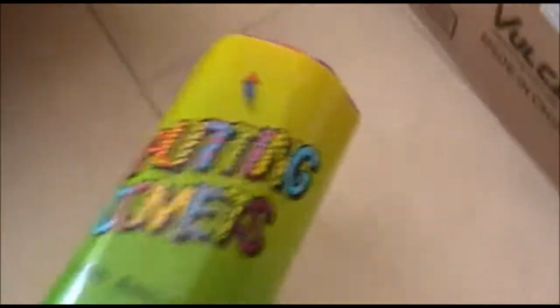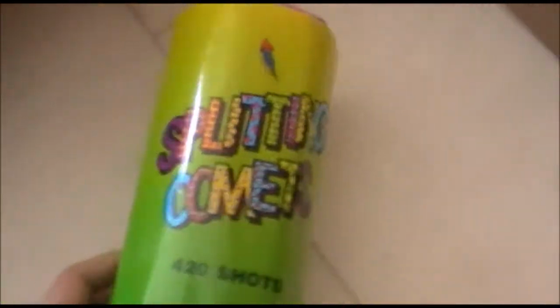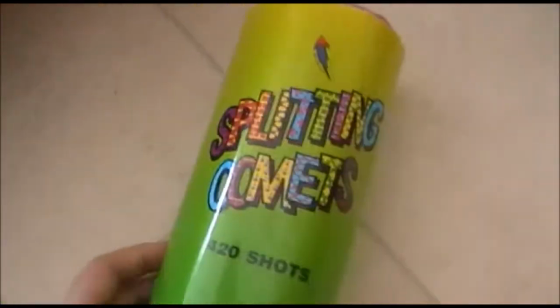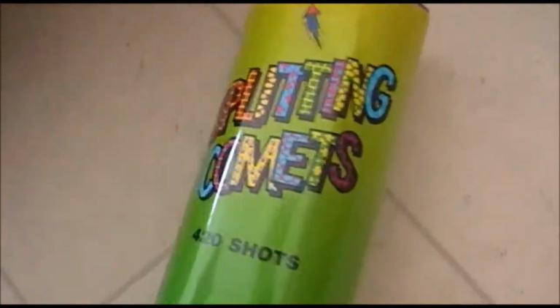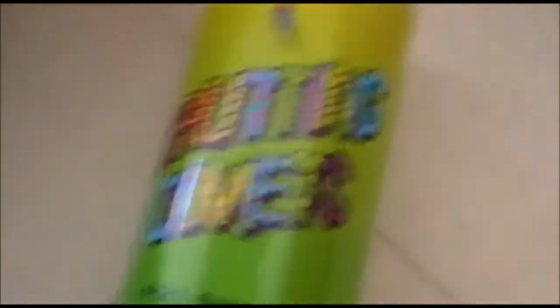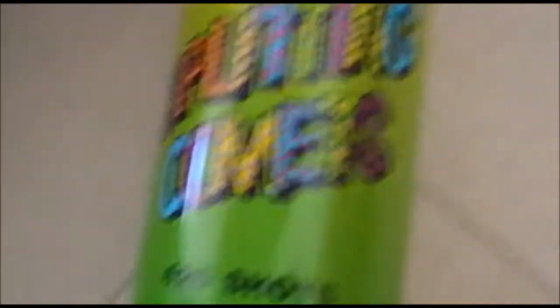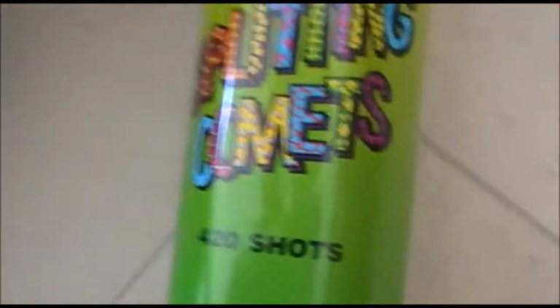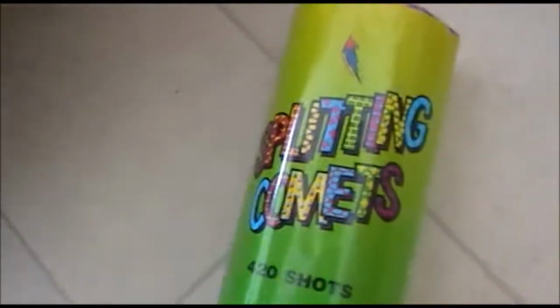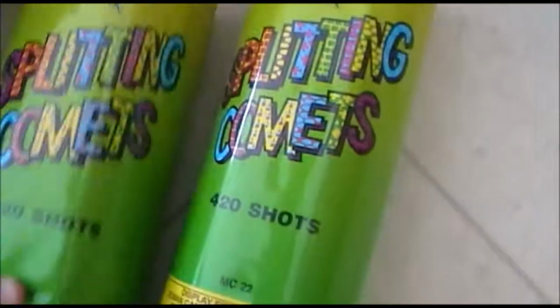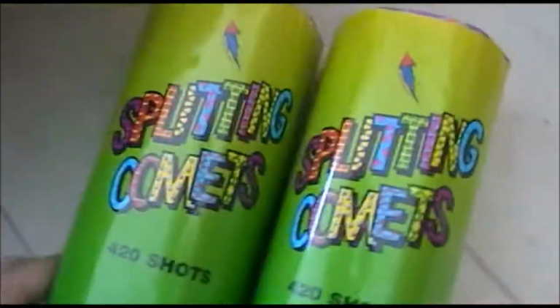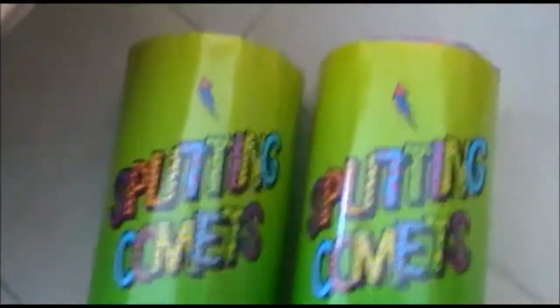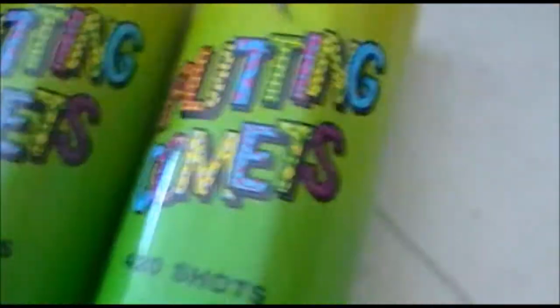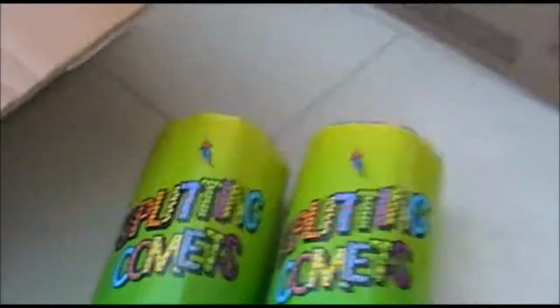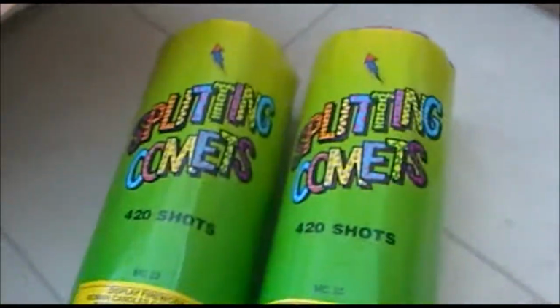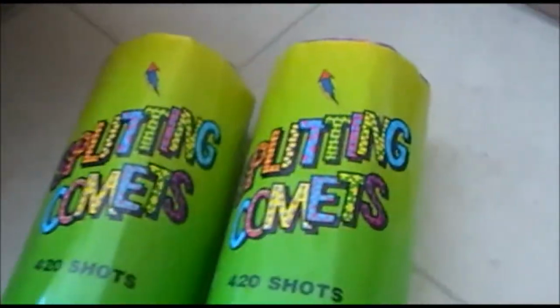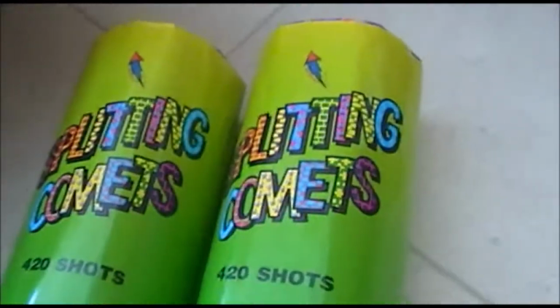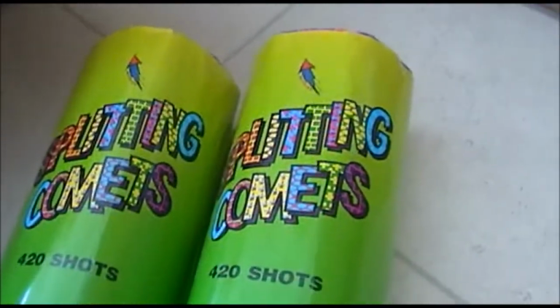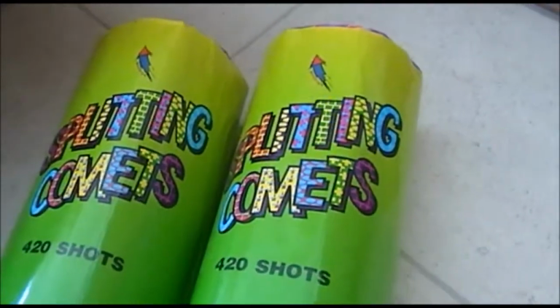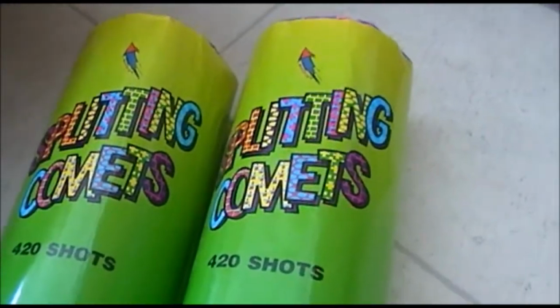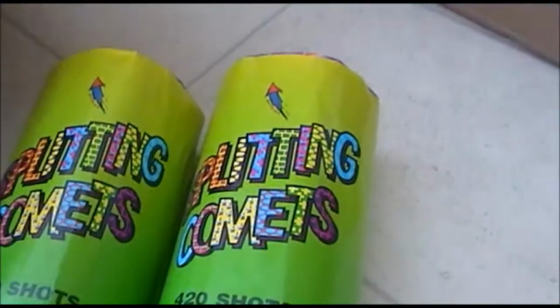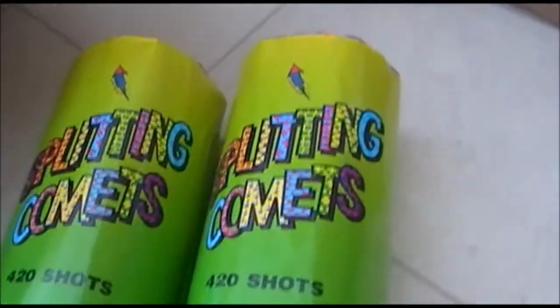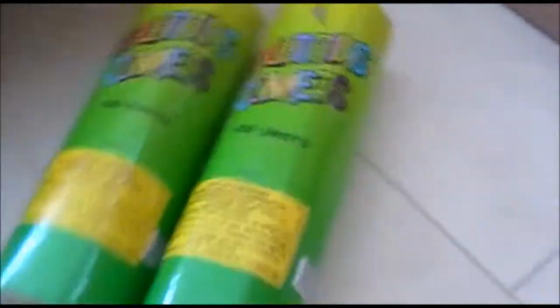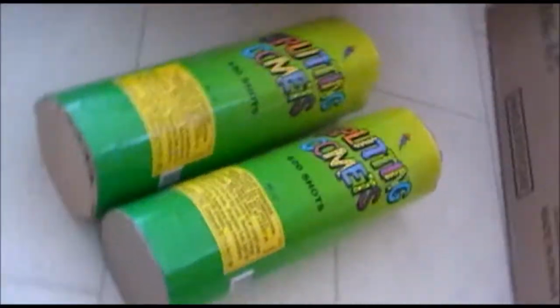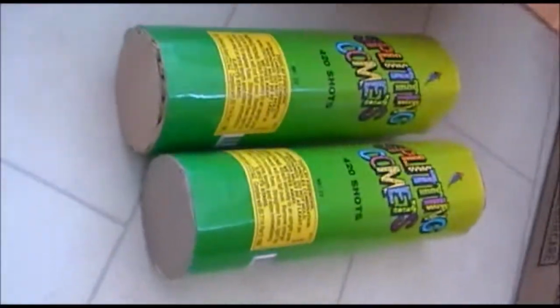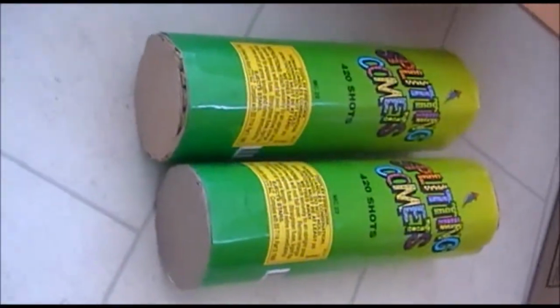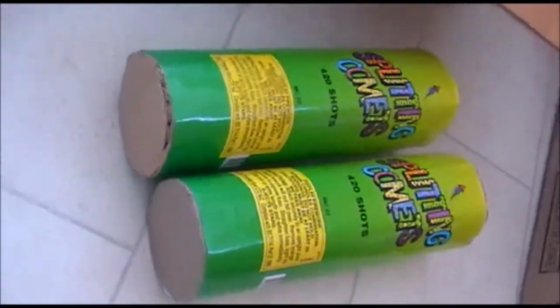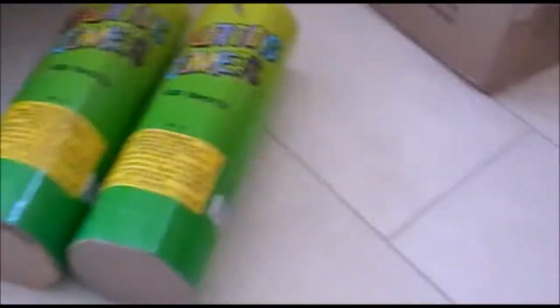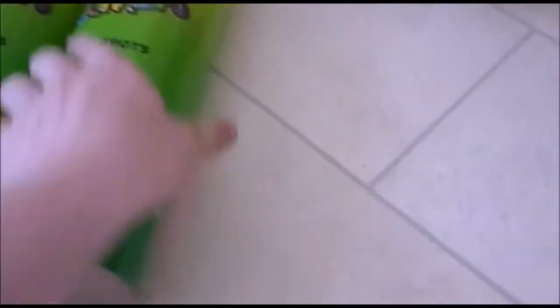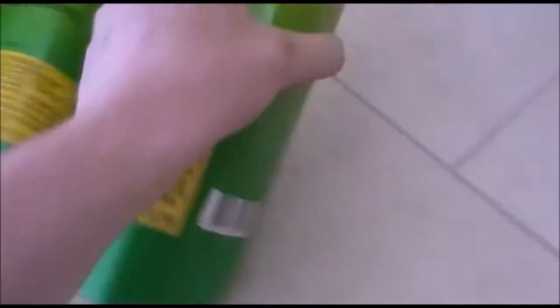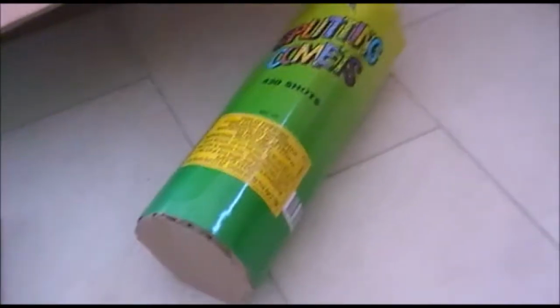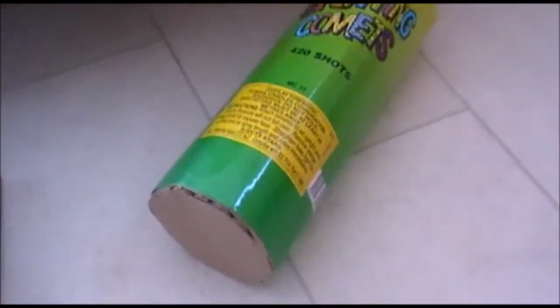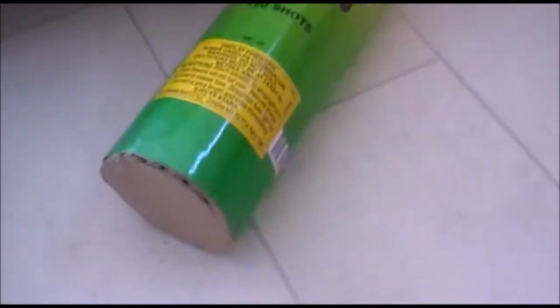Two splitting comets — had these last year, had two of them again. Impressive pieces, very rapid firing, decent noise — a bit of popping at the end of the comets. Nice pieces, those.